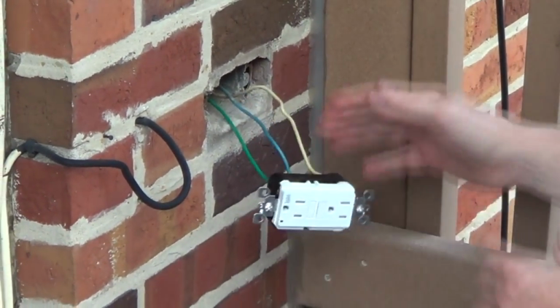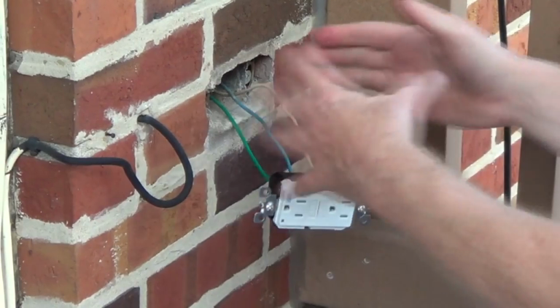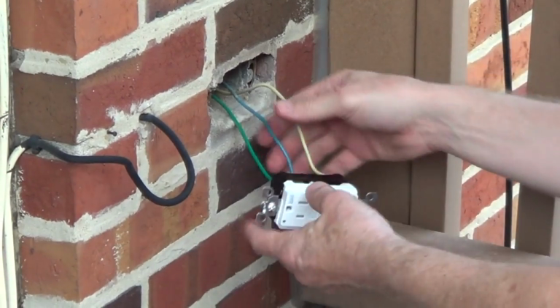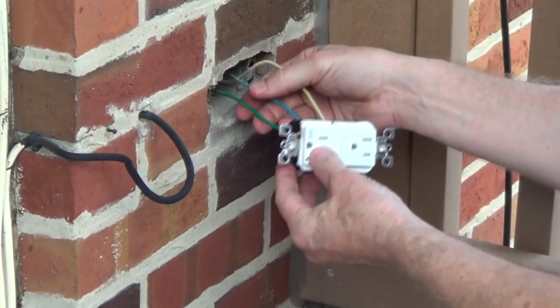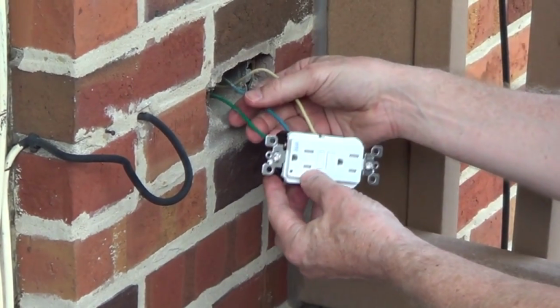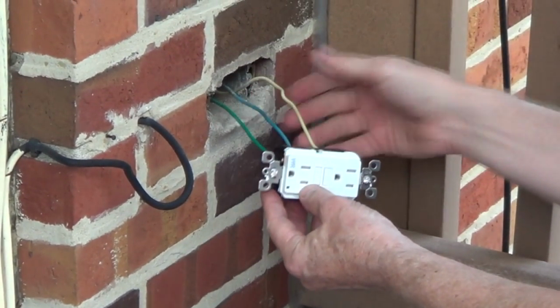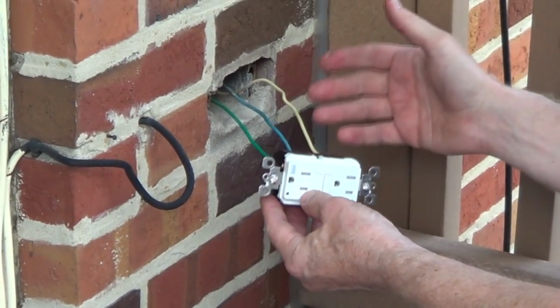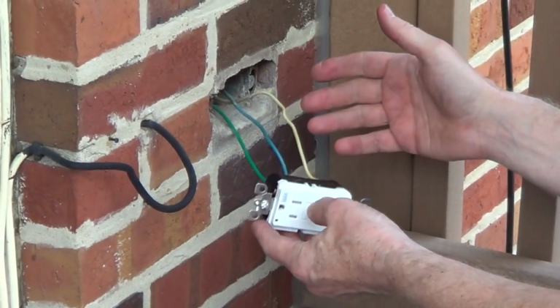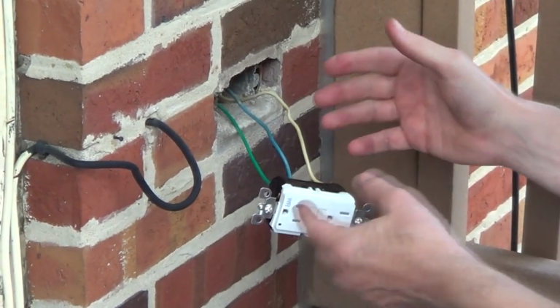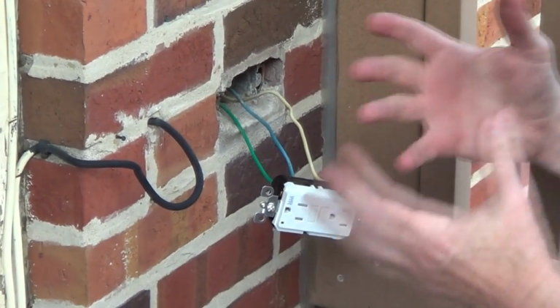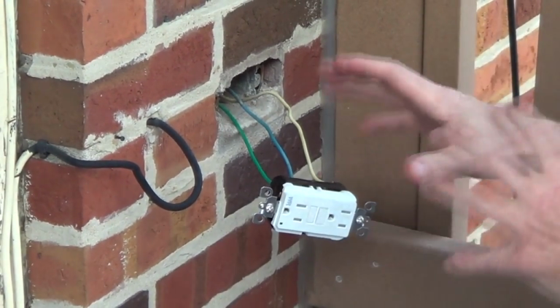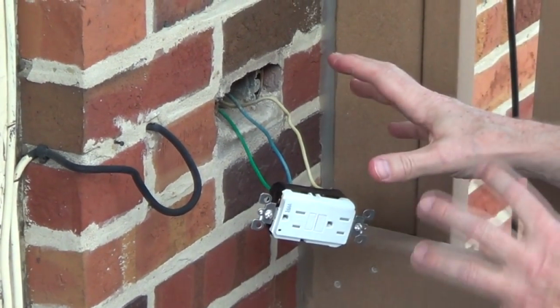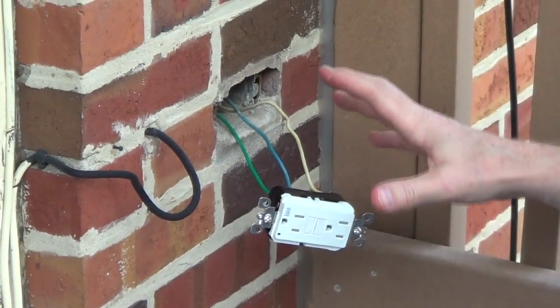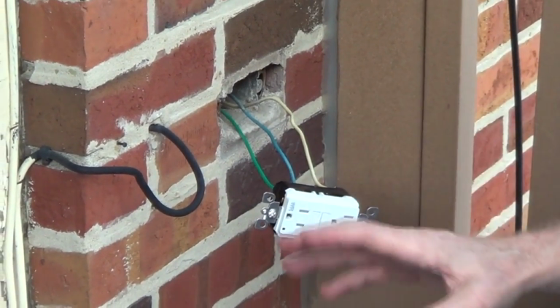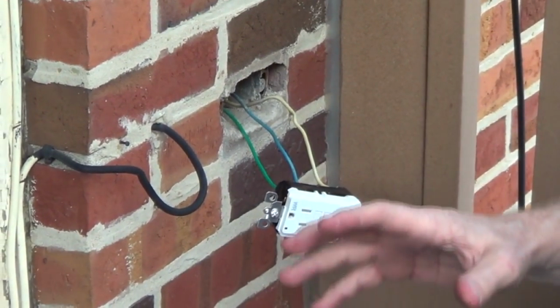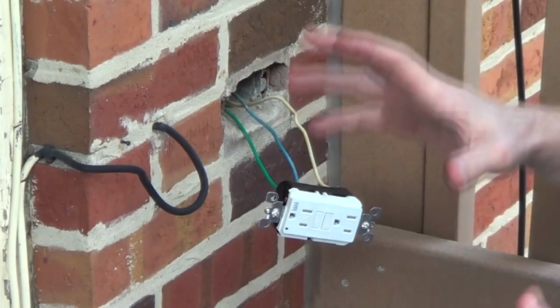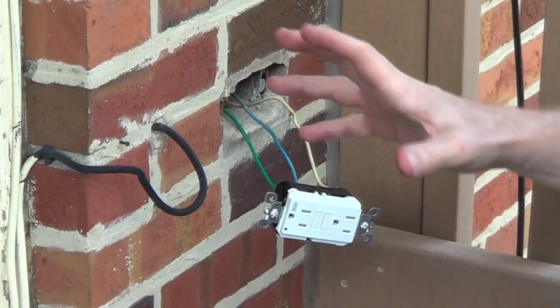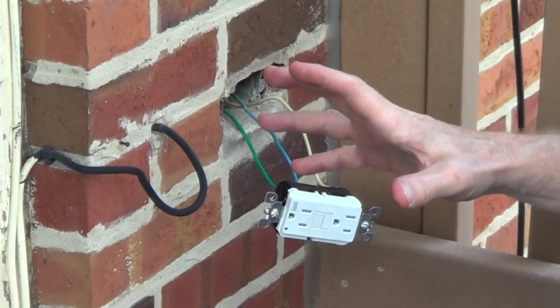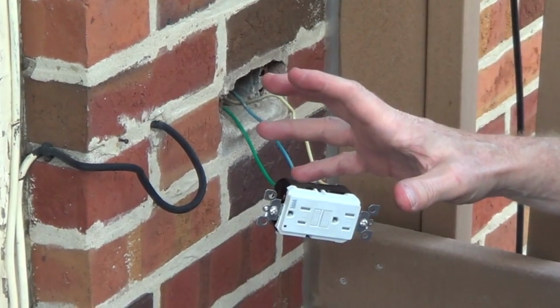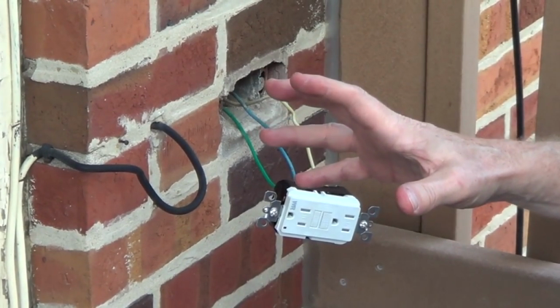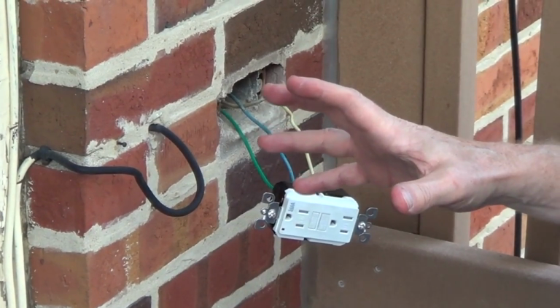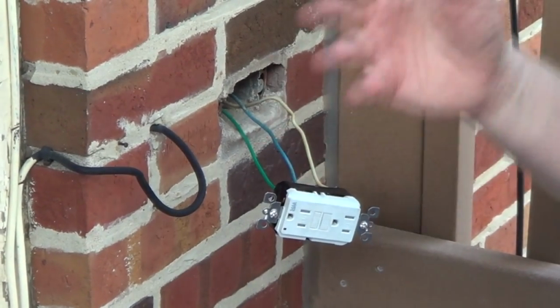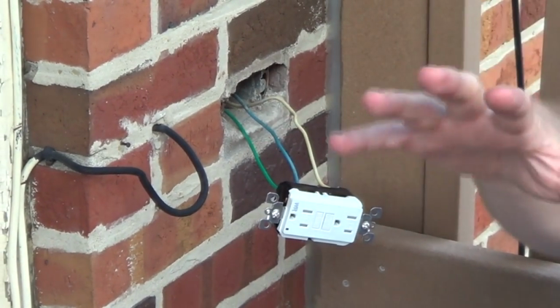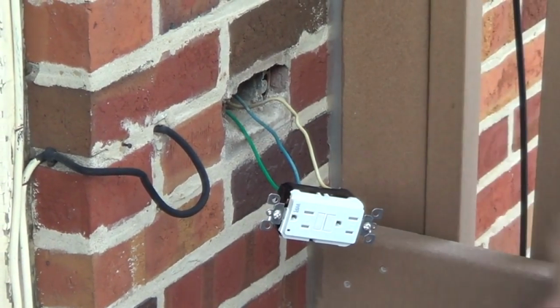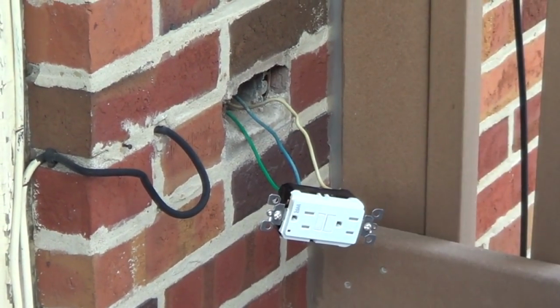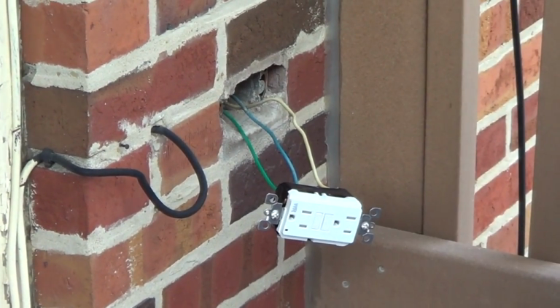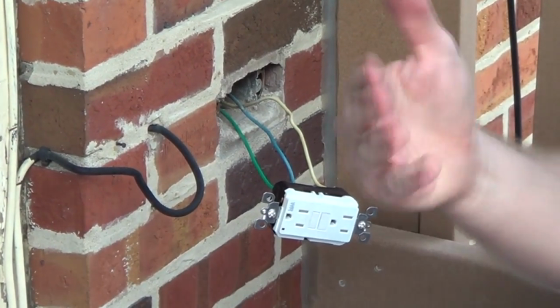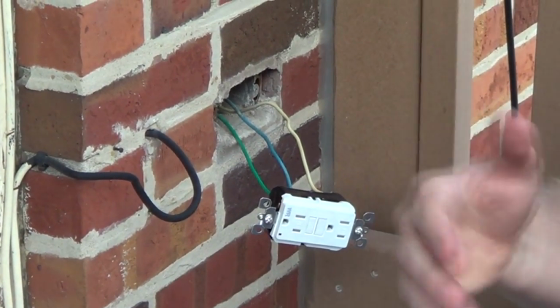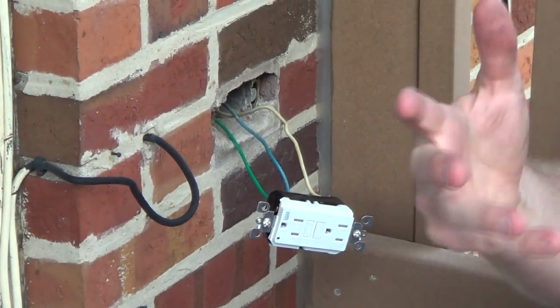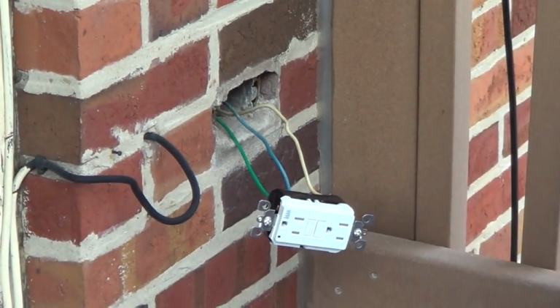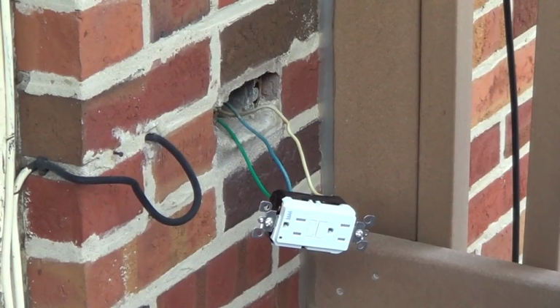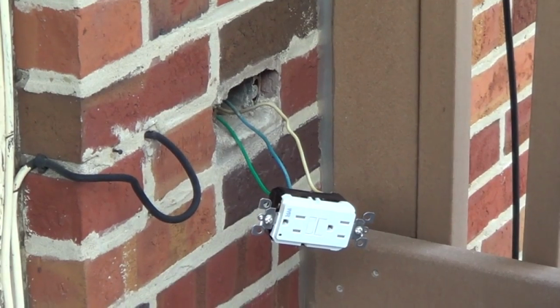I'm going to push the wires back in and screw it in place, and then we're going to put the proper type of outlet cover on this for outdoor use. I'll put a link on the video so that you can see that also.